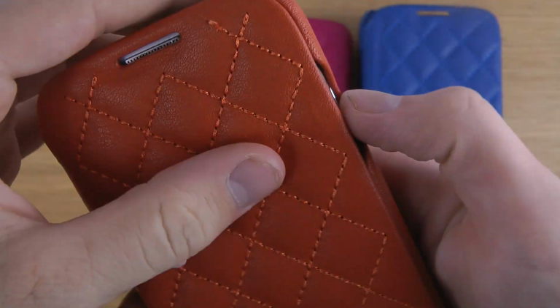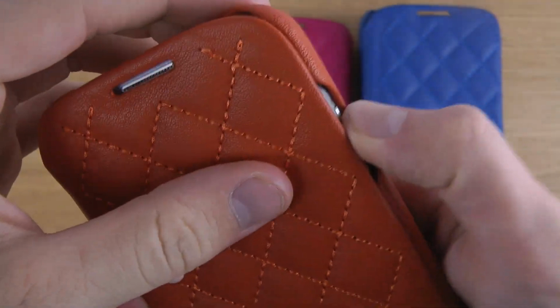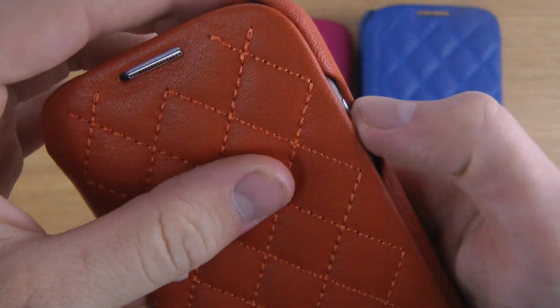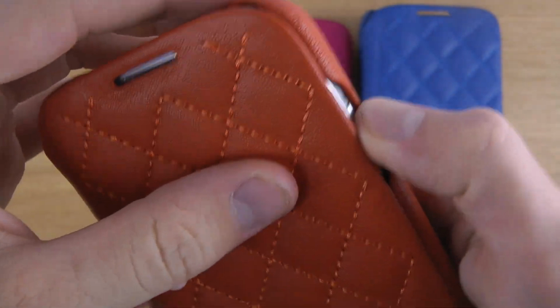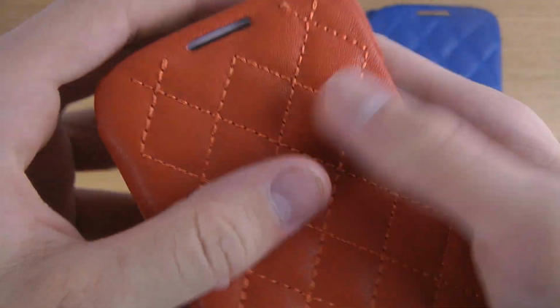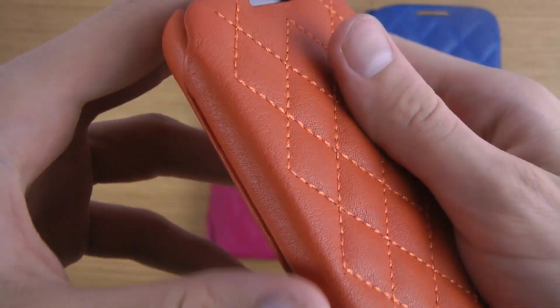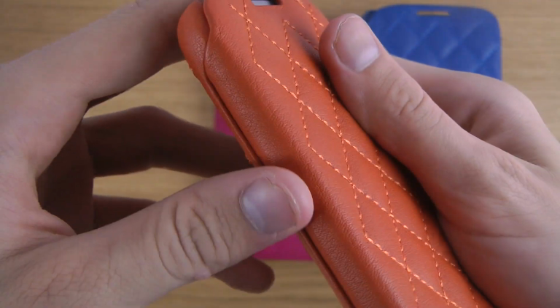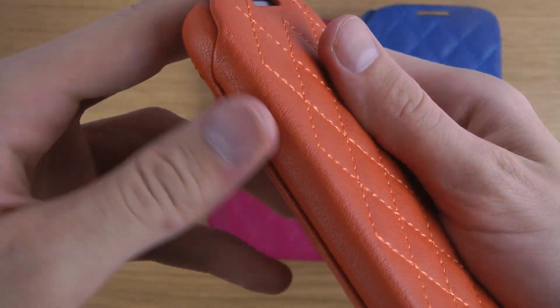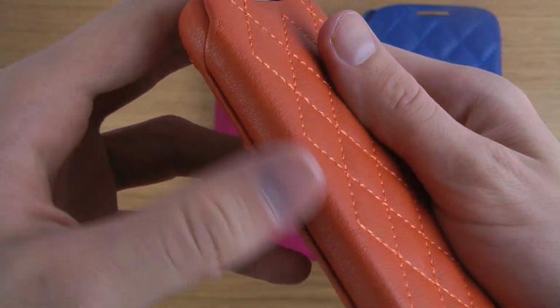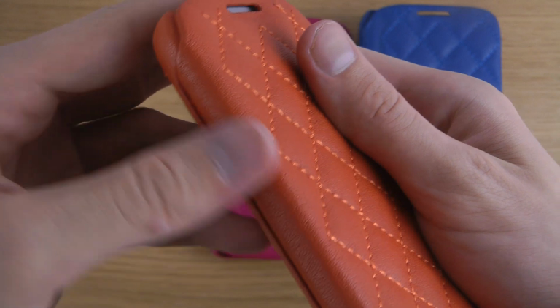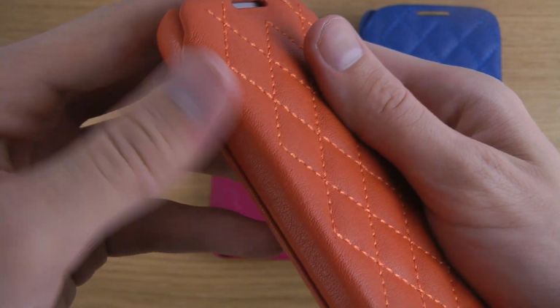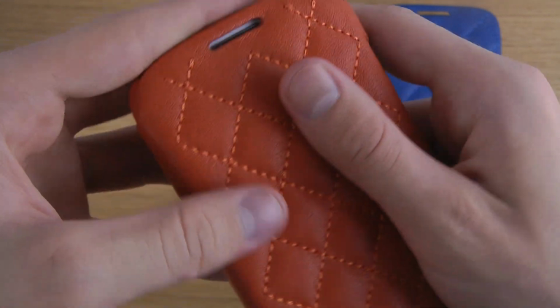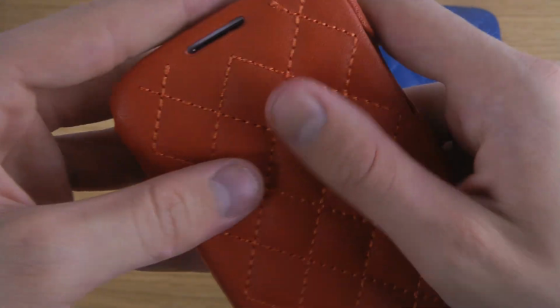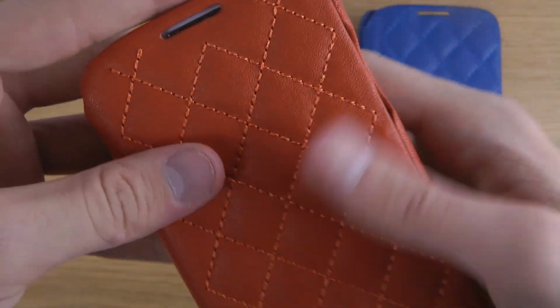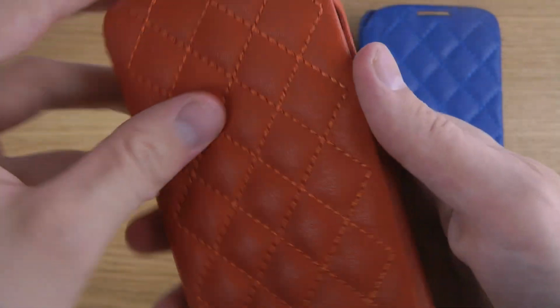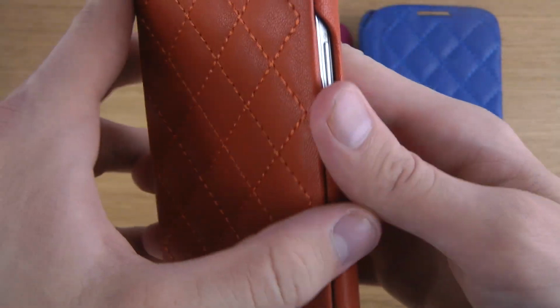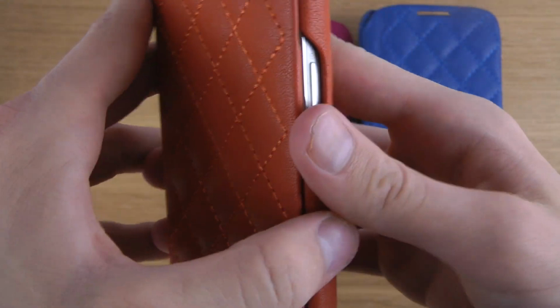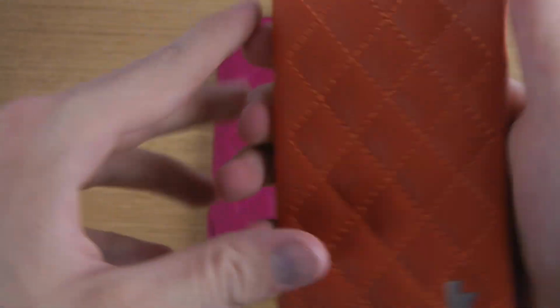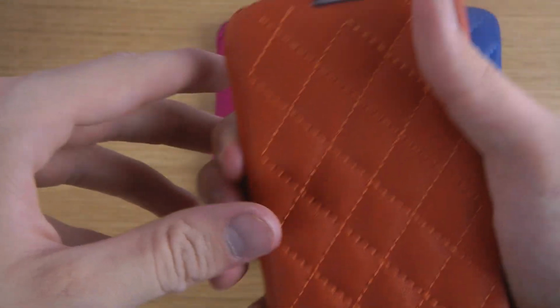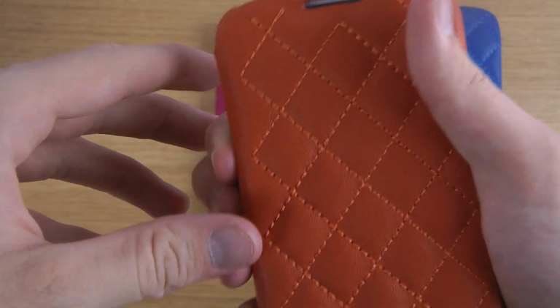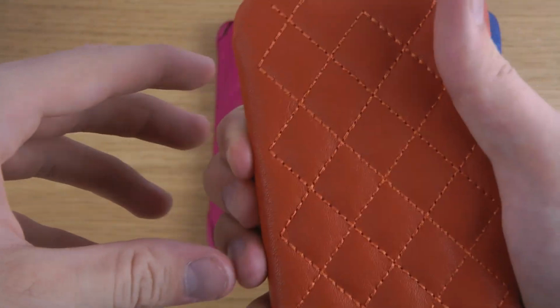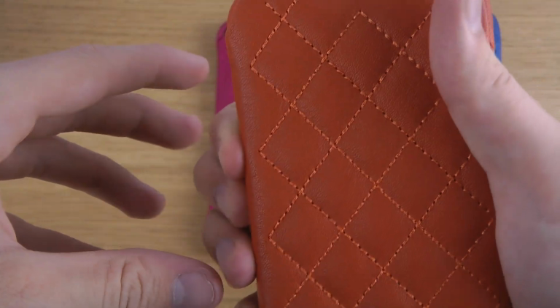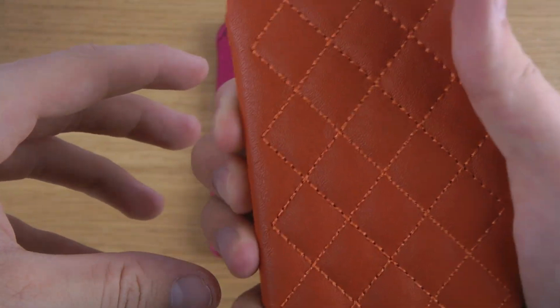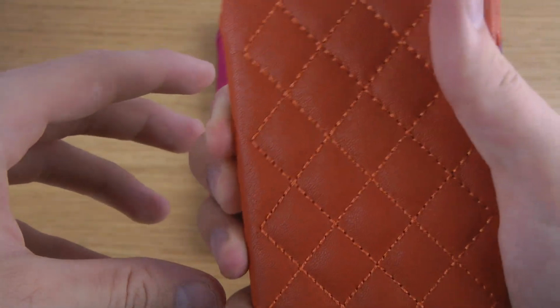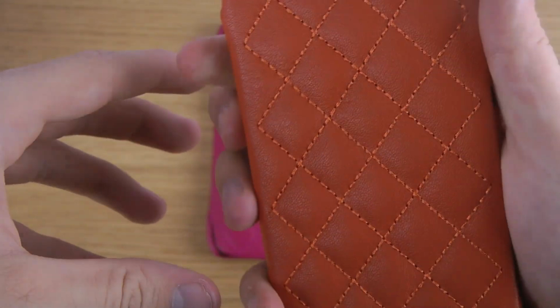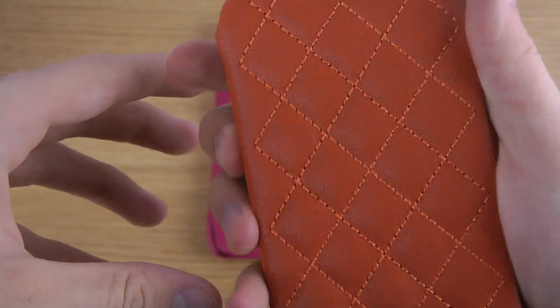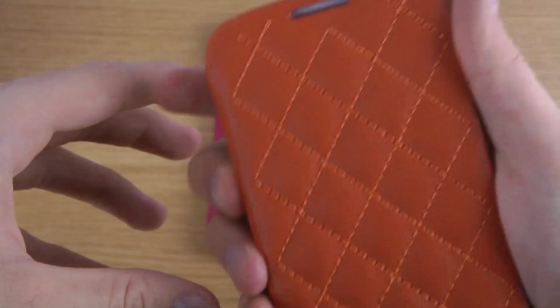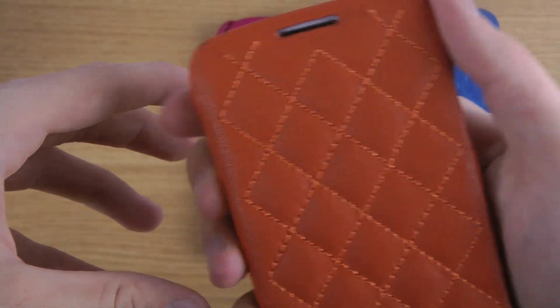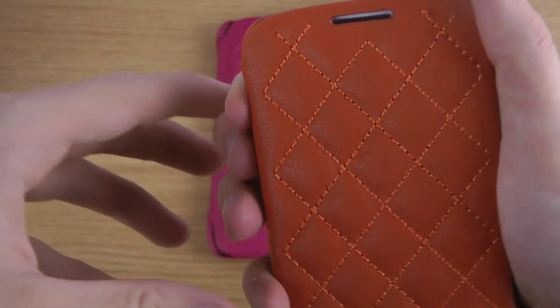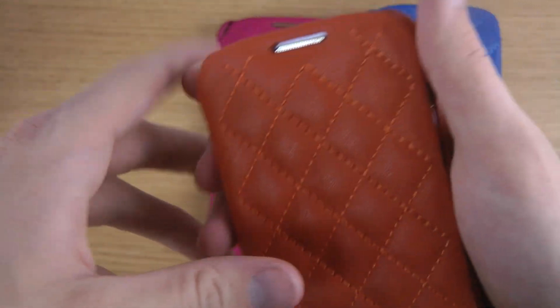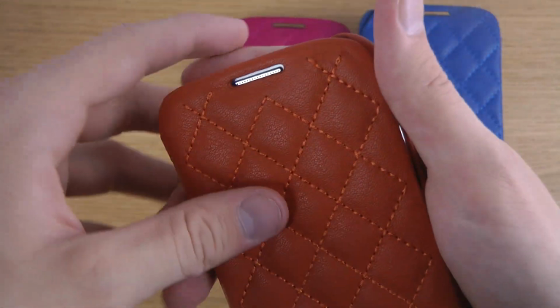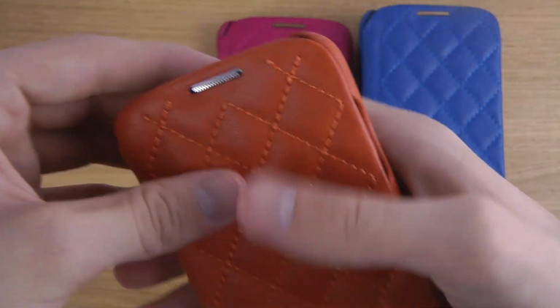There's a button opening here of course. You don't have openings for the volume up and down keys, so you may need to press through the material a little bit.